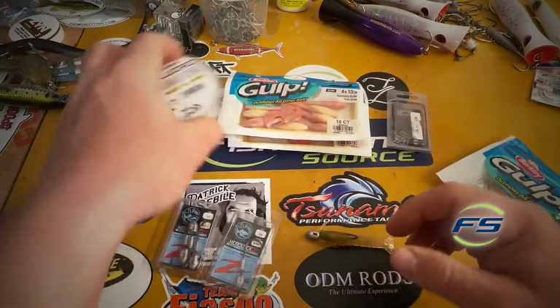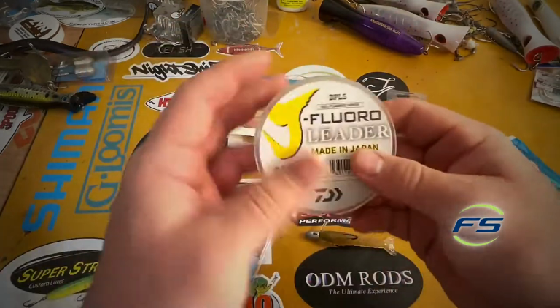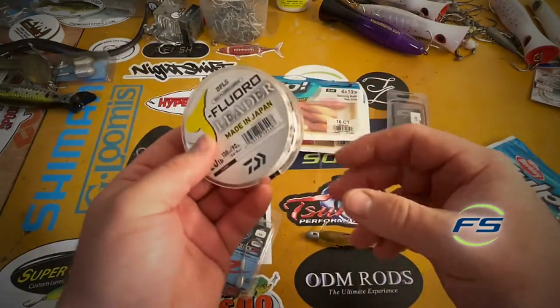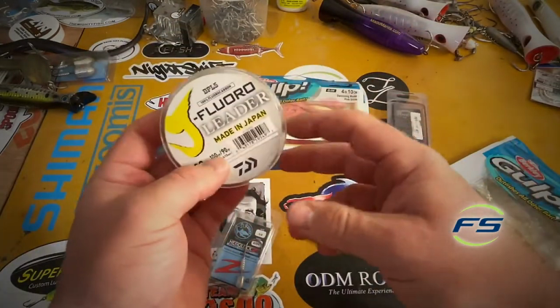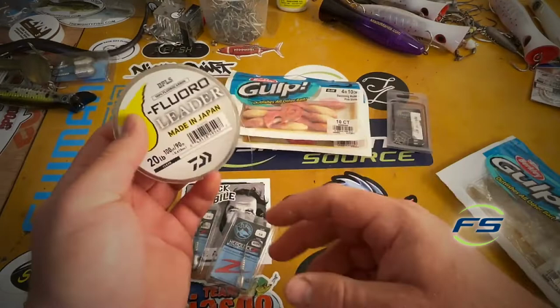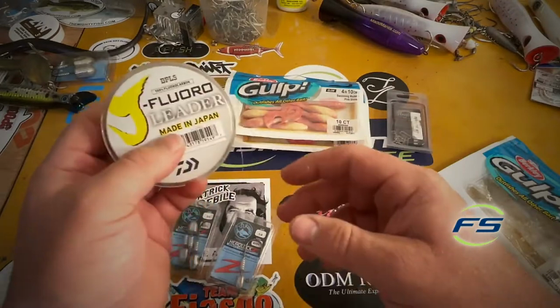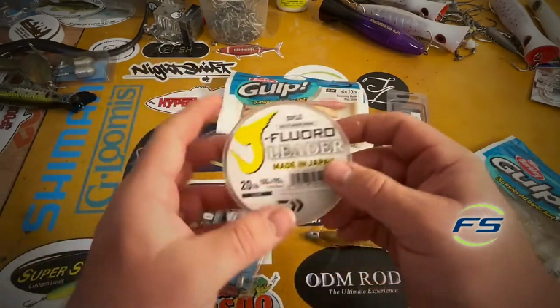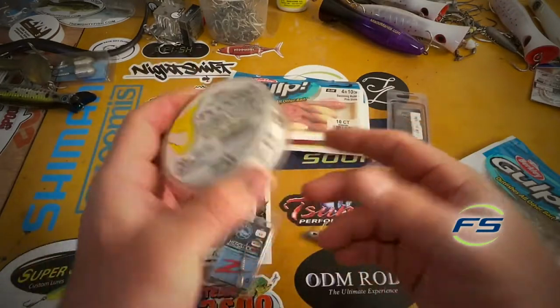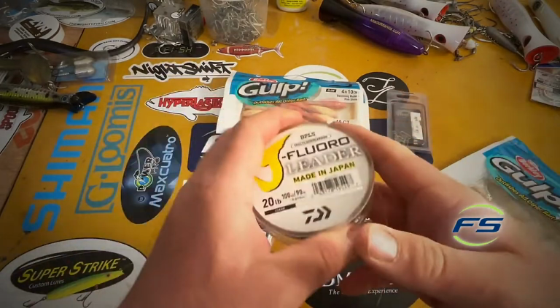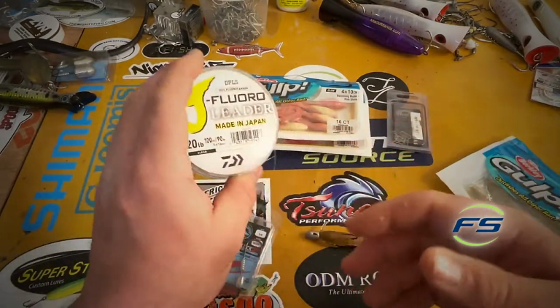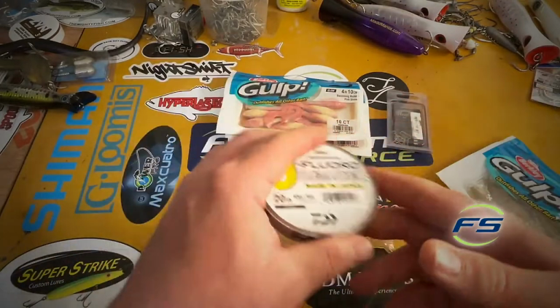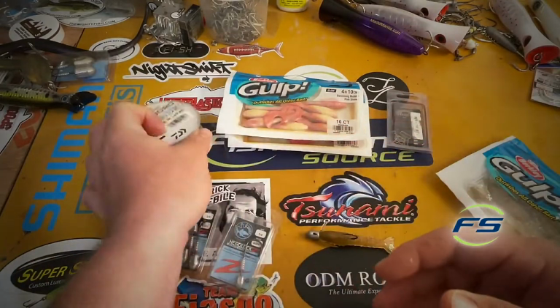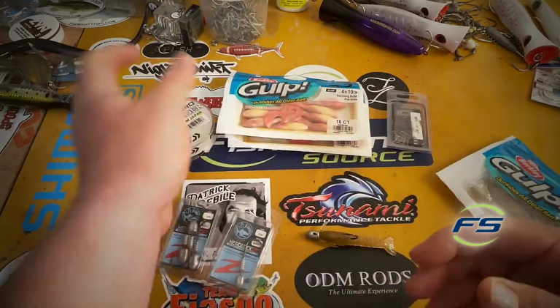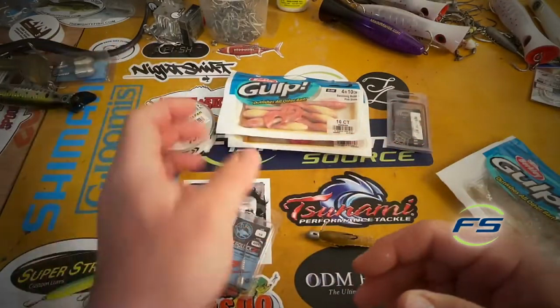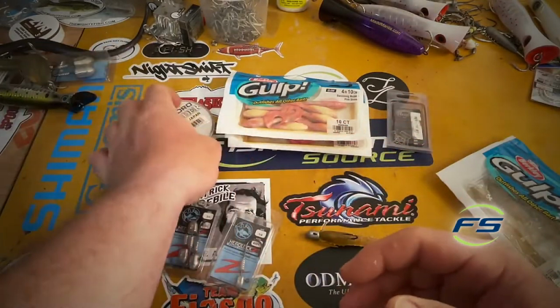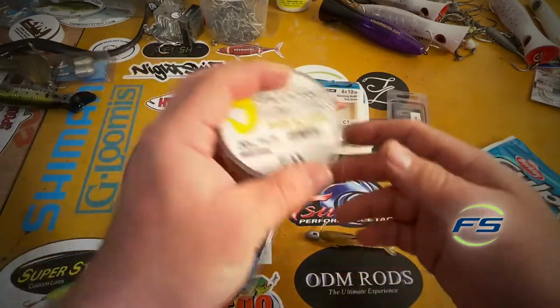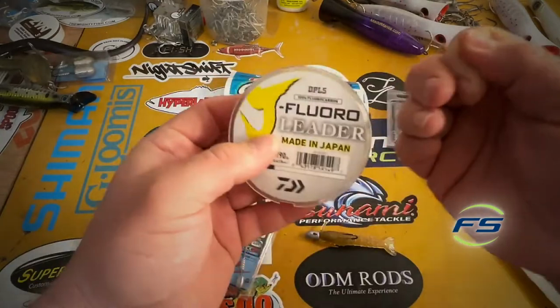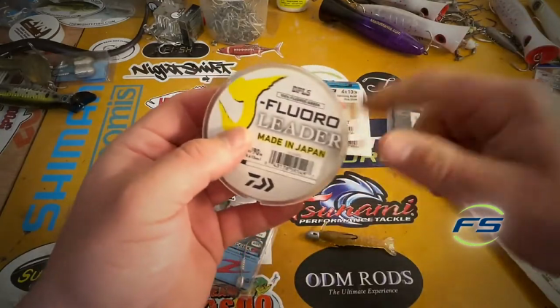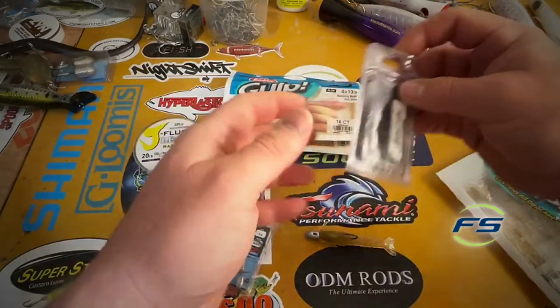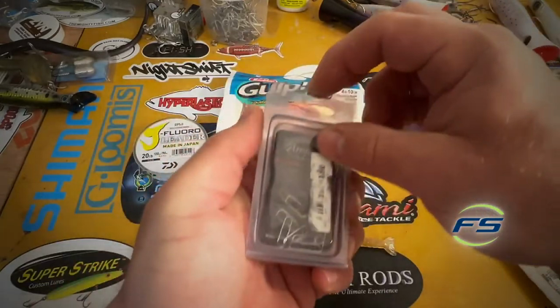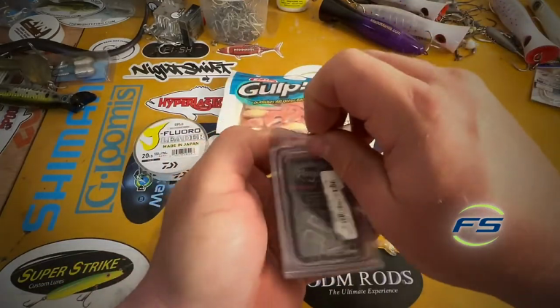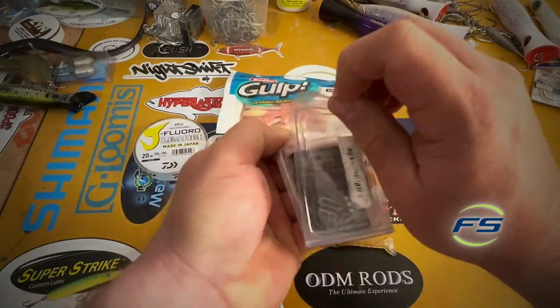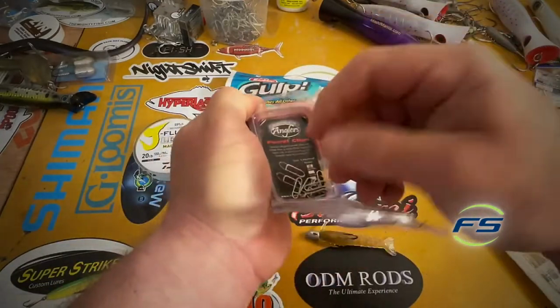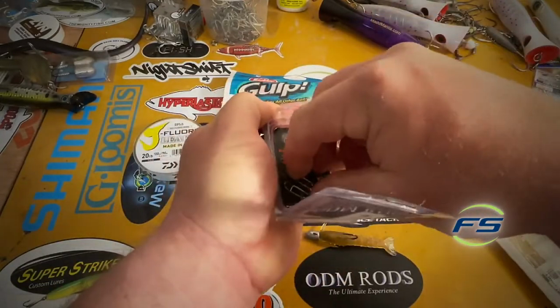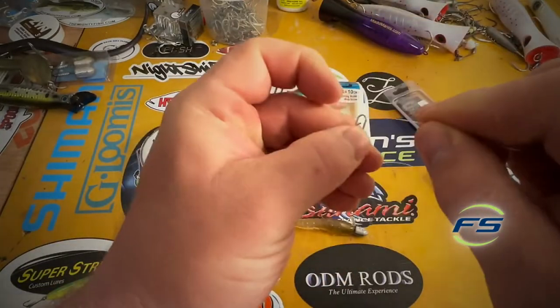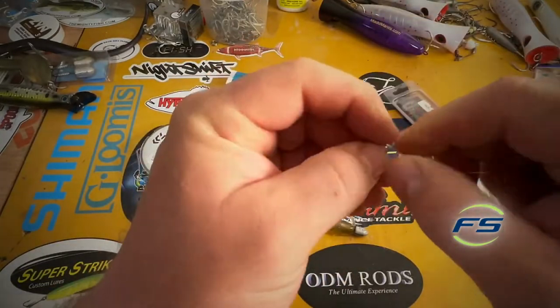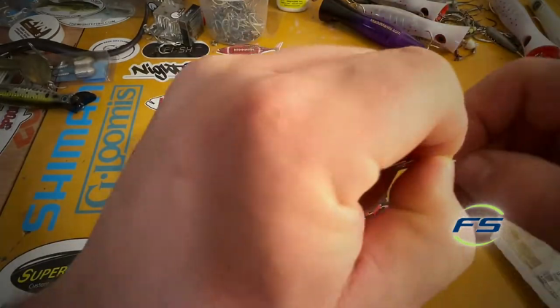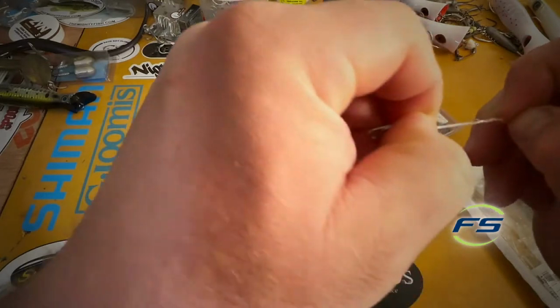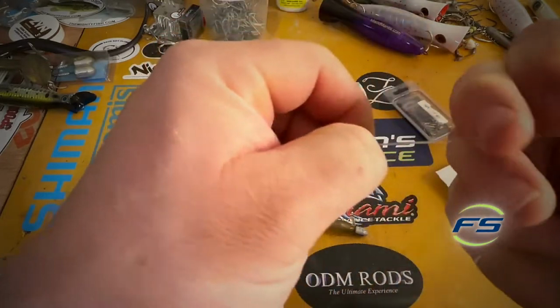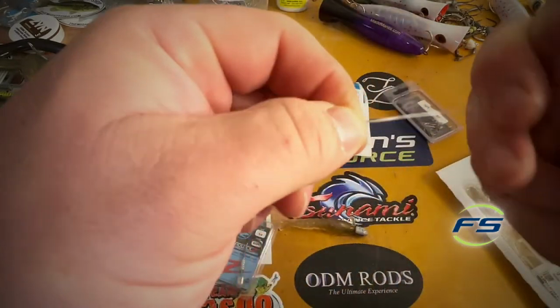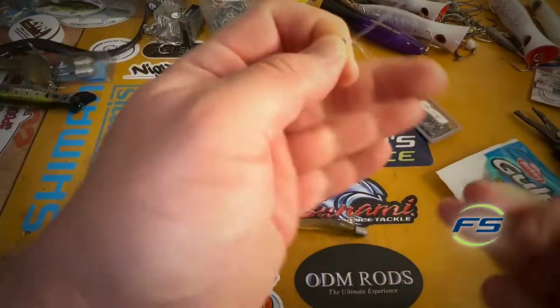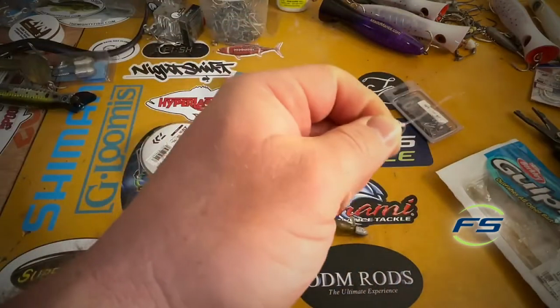20-pound leader, maybe even 15 — J-Fluoro stuff. We use it for everything from fluking to tuna. It's pretty inexpensive and pretty high quality. A little 50-pound TA clip, simple uni knot, sinch it down.